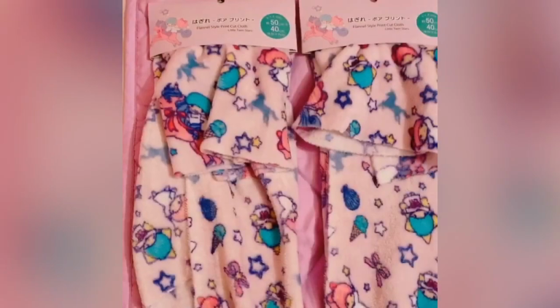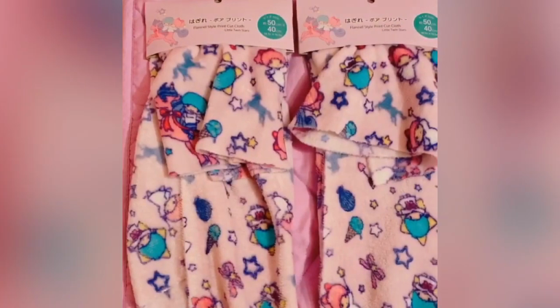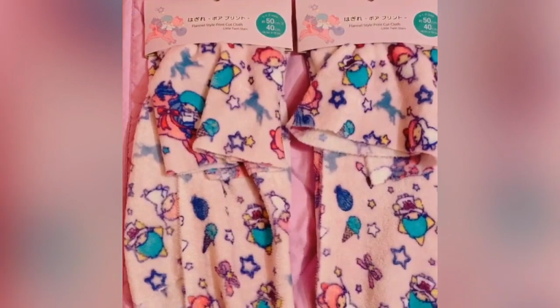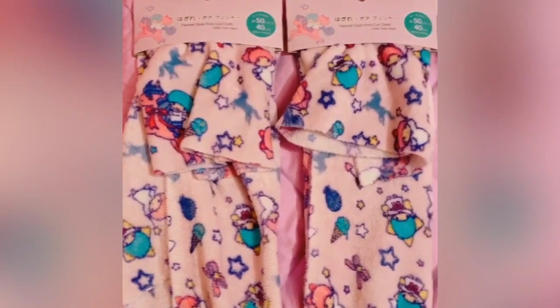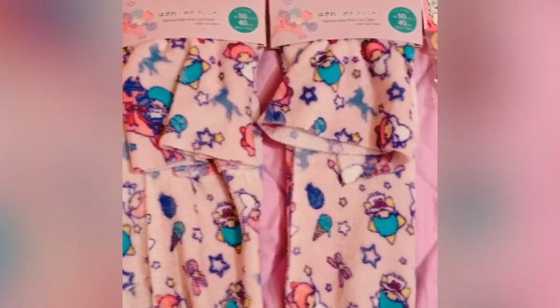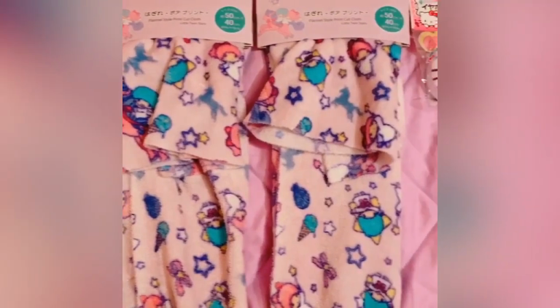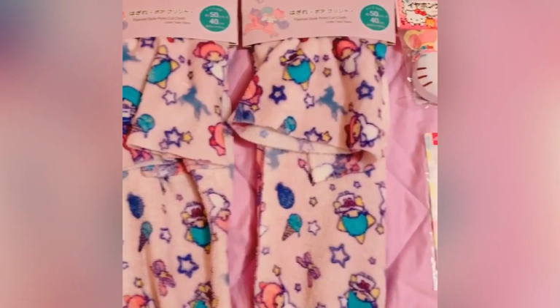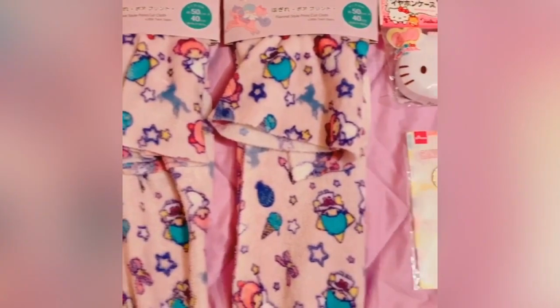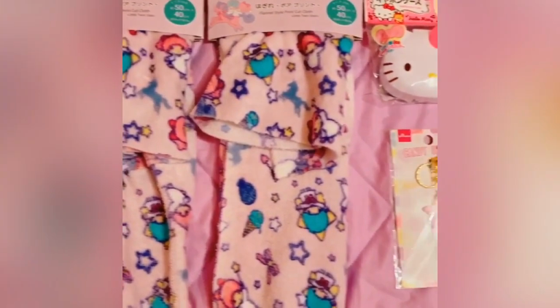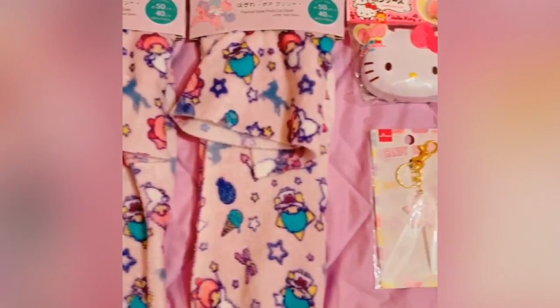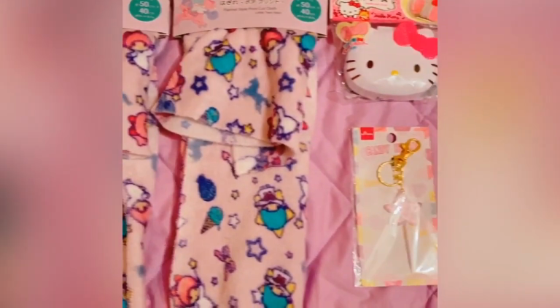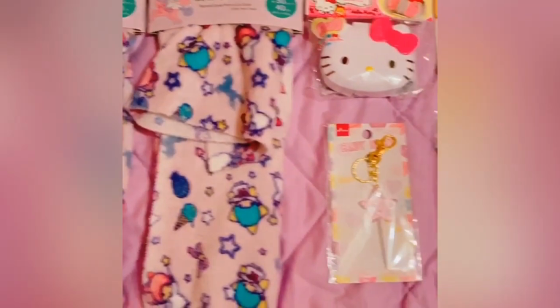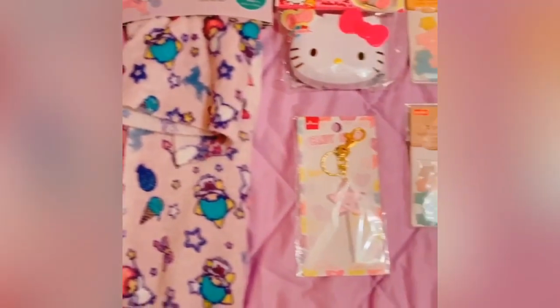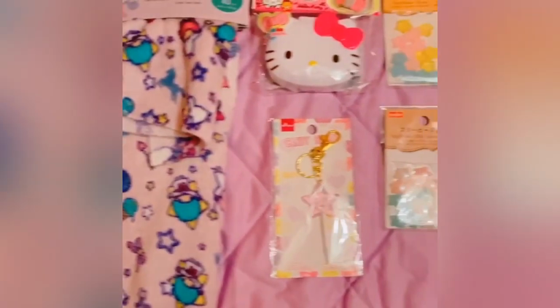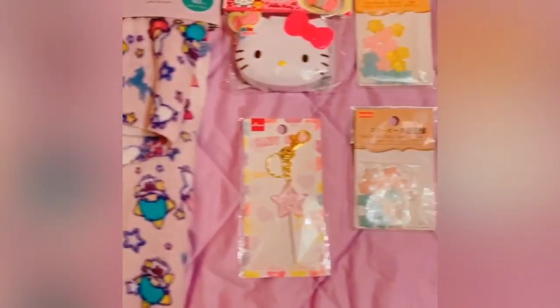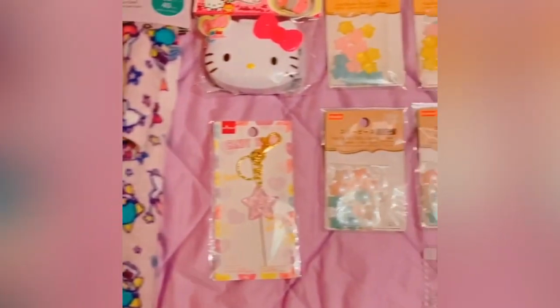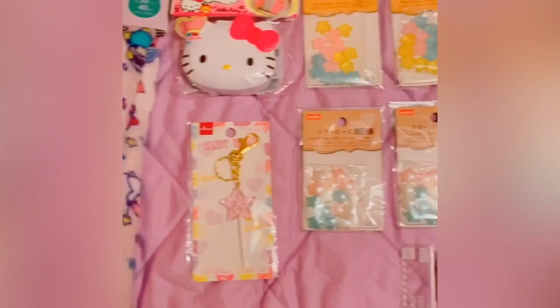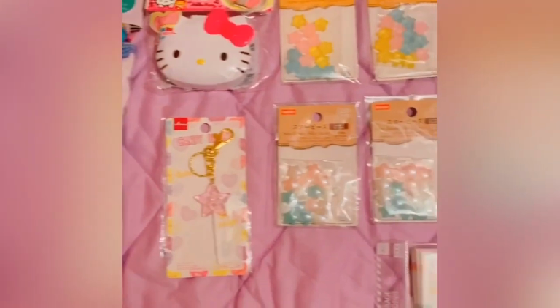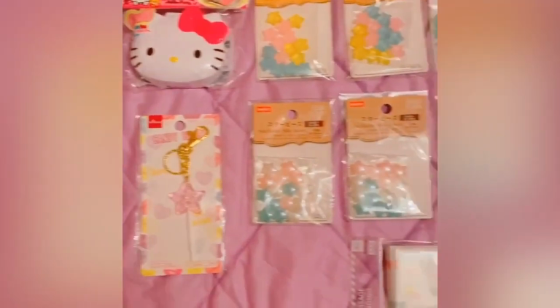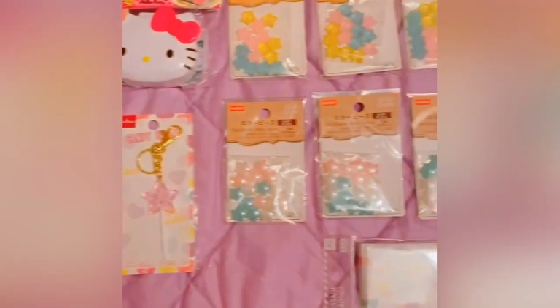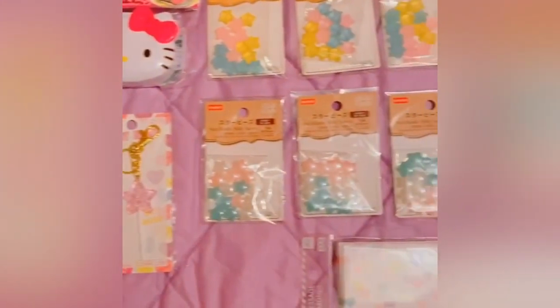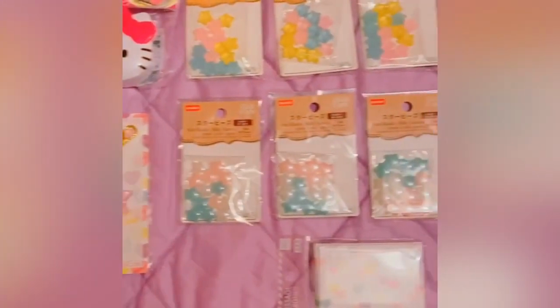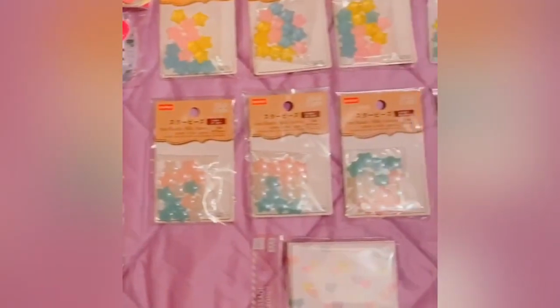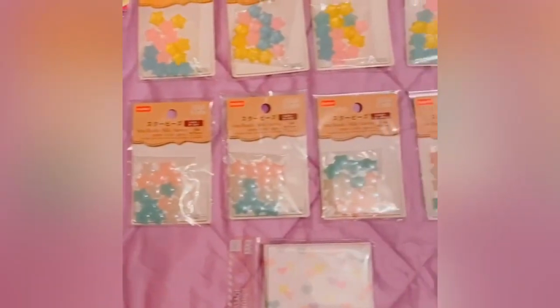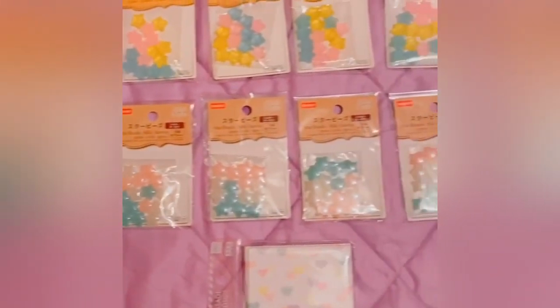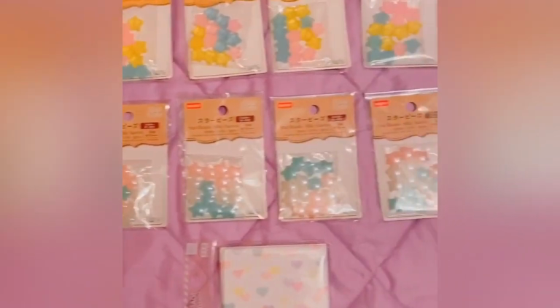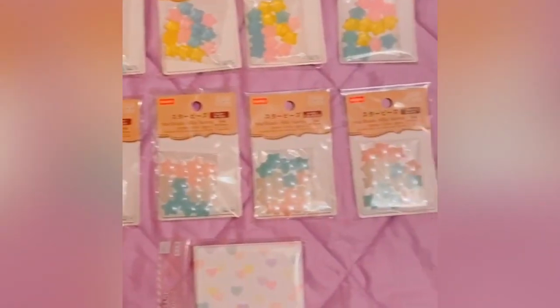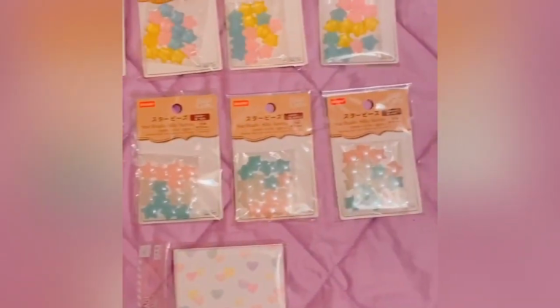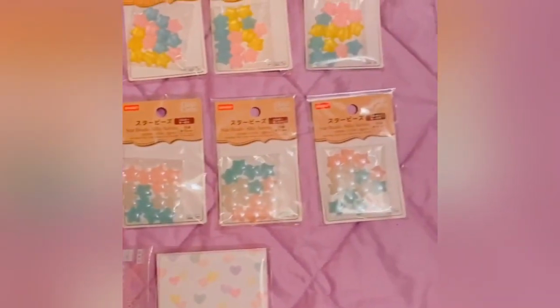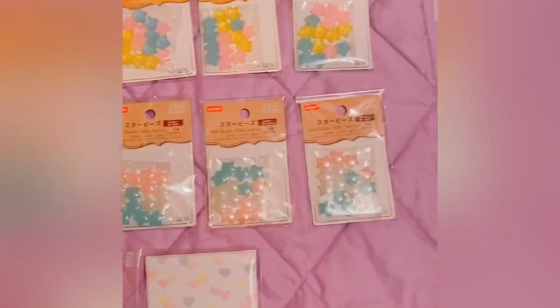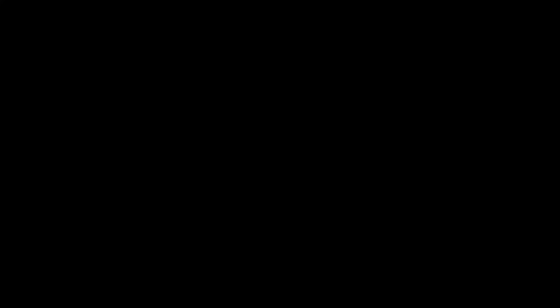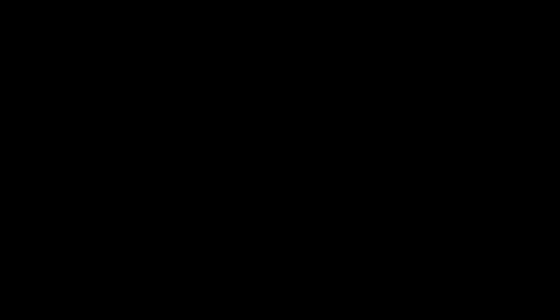One of my favorite places we visited was the Daiso. Aside from getting souvenirs for all my friends, I also got some Little Twin Stars cloth, lots of kawaii beads, some stationery, and other random things I just couldn't resist getting.